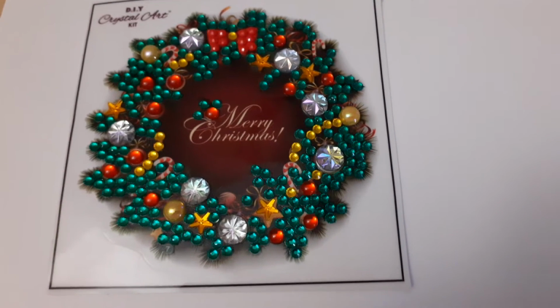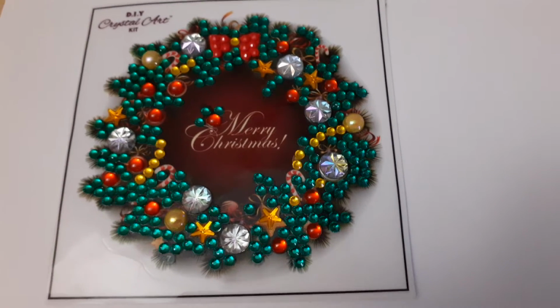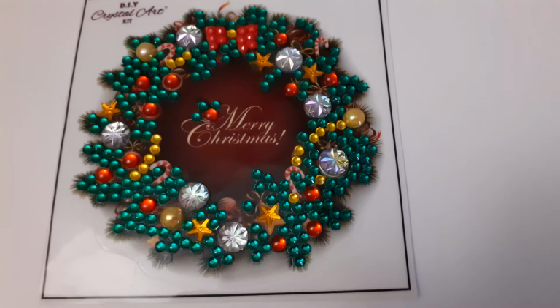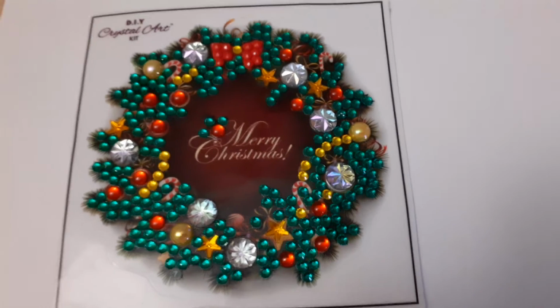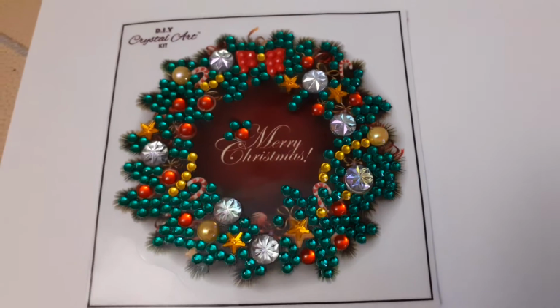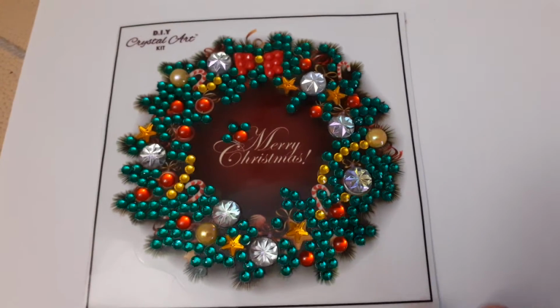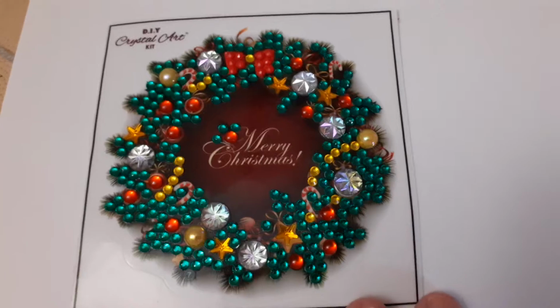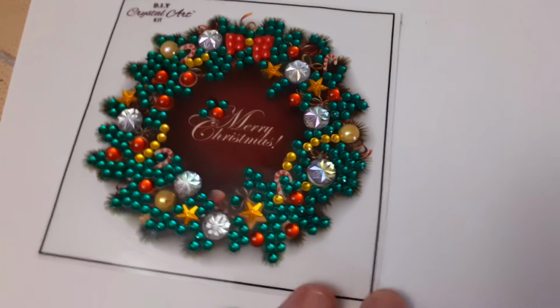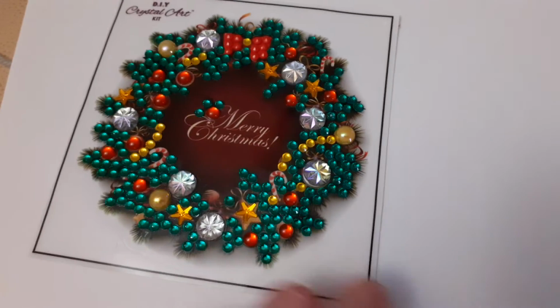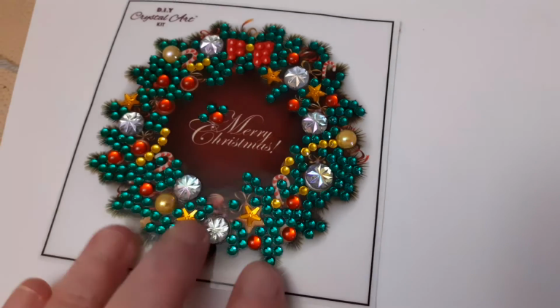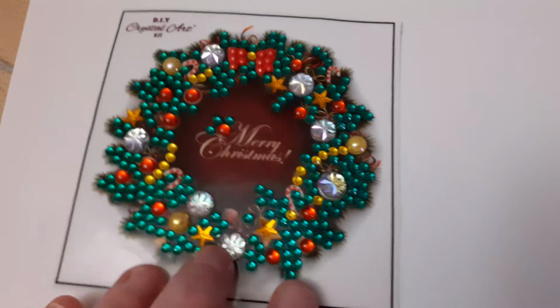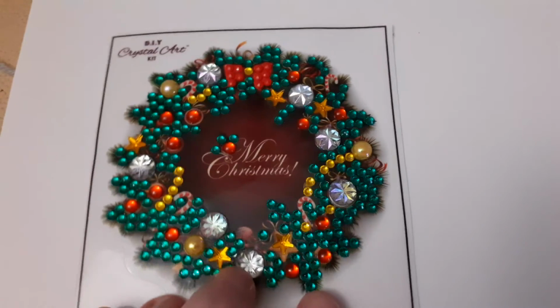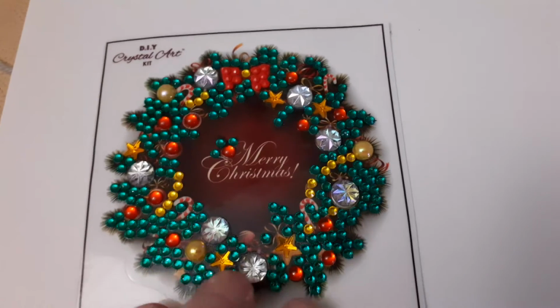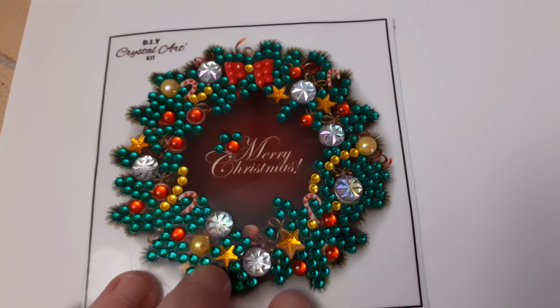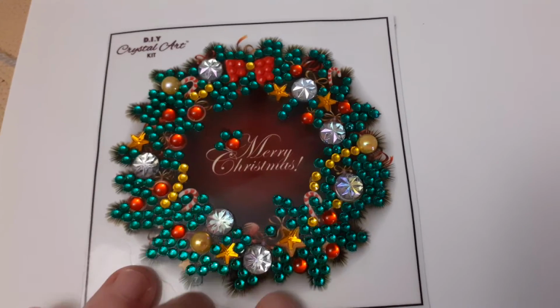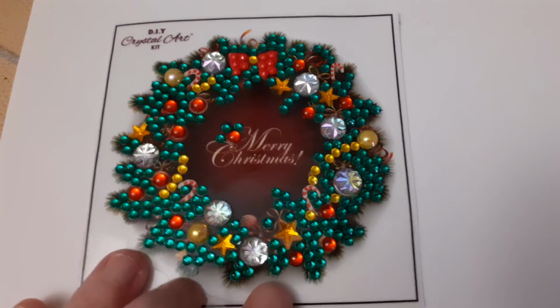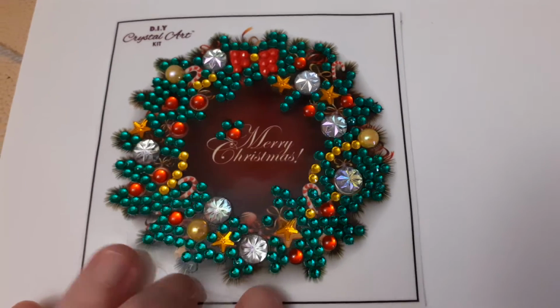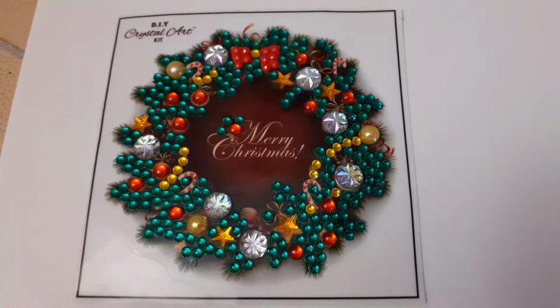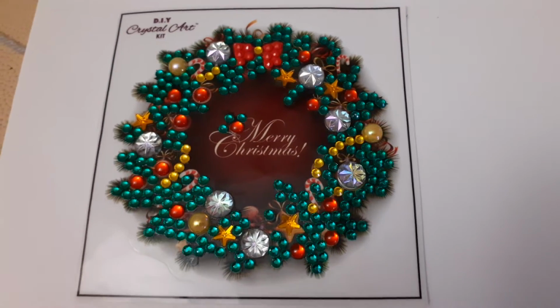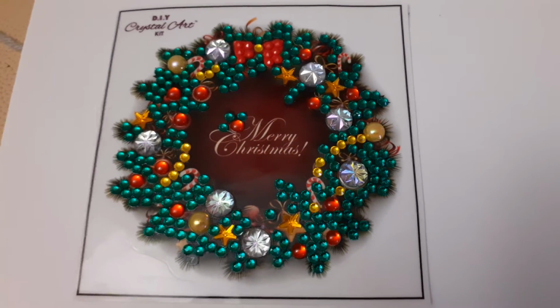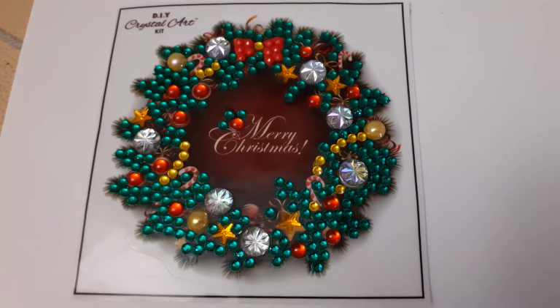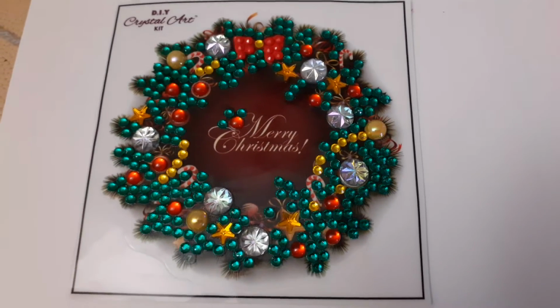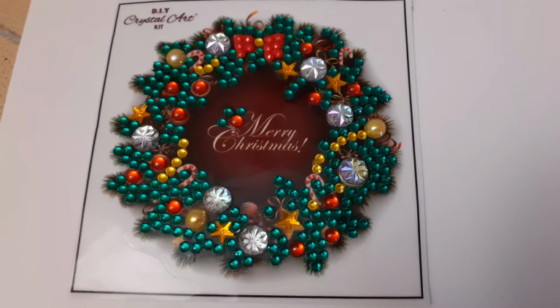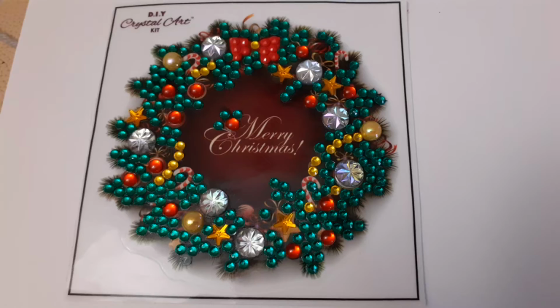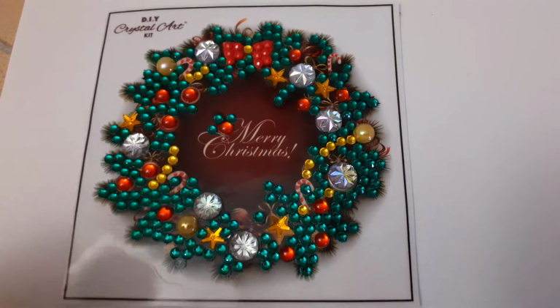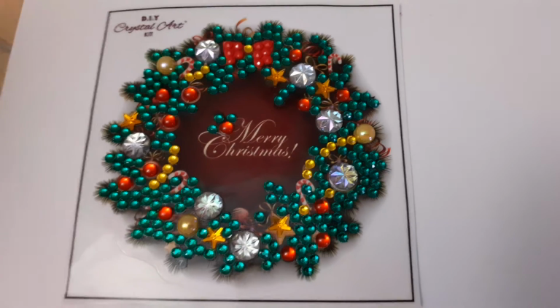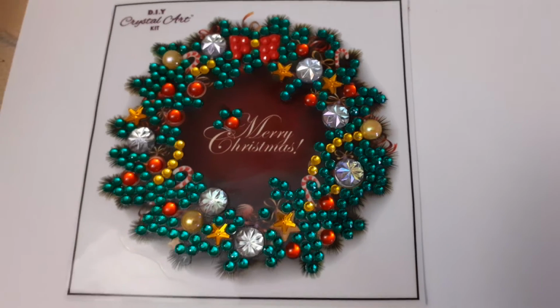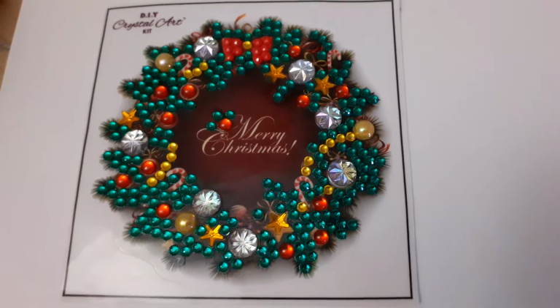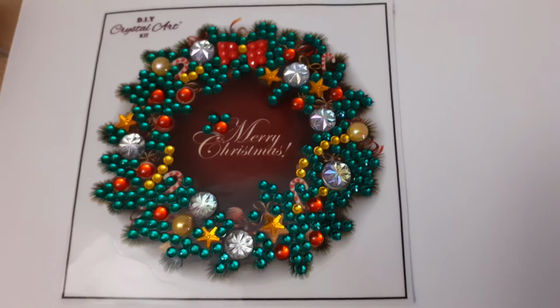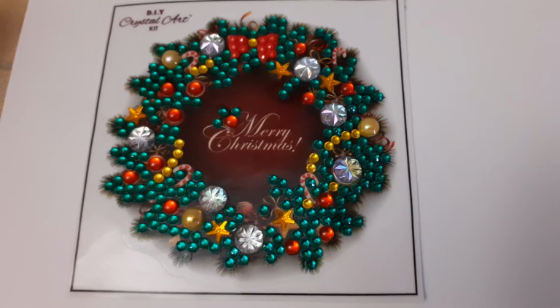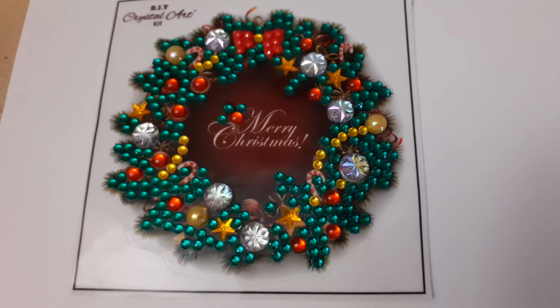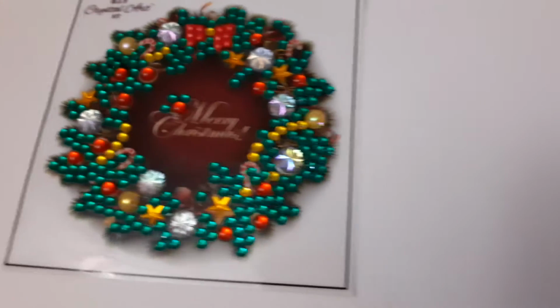Hello everyone. I thought I would do an update on the diamond painting competition that I've got going with my daughter.